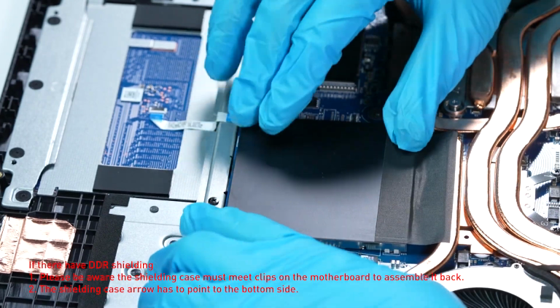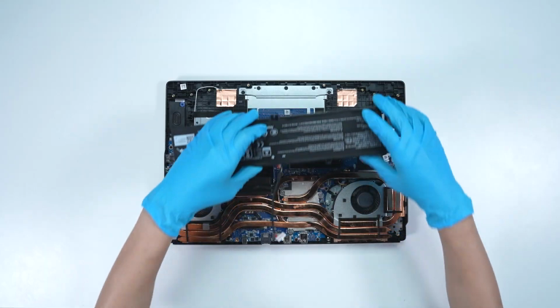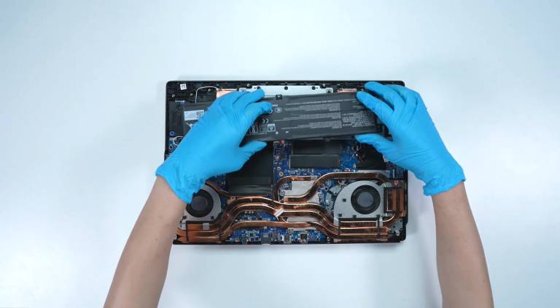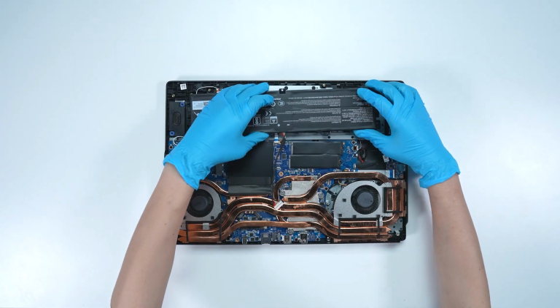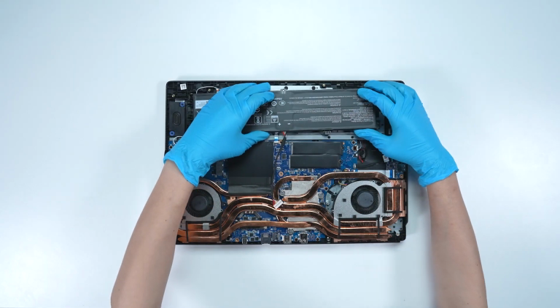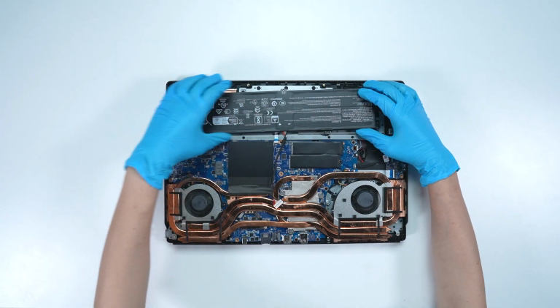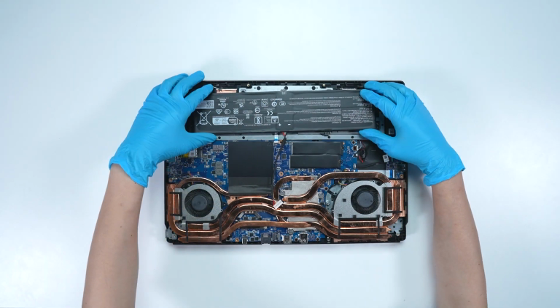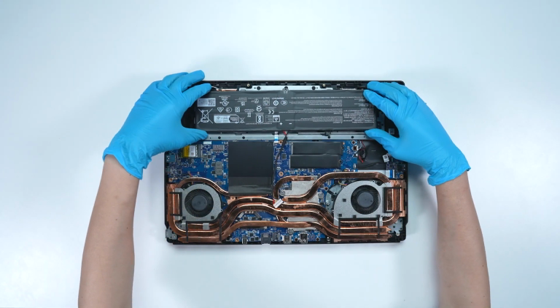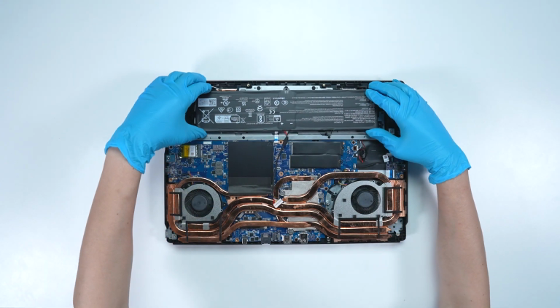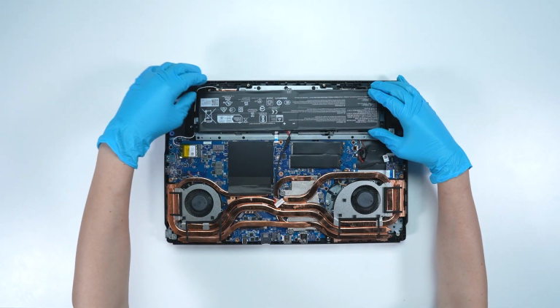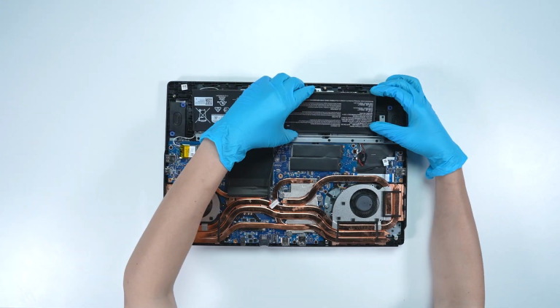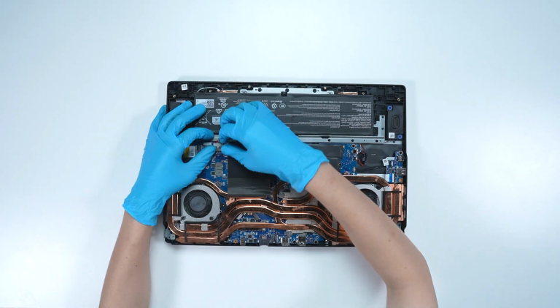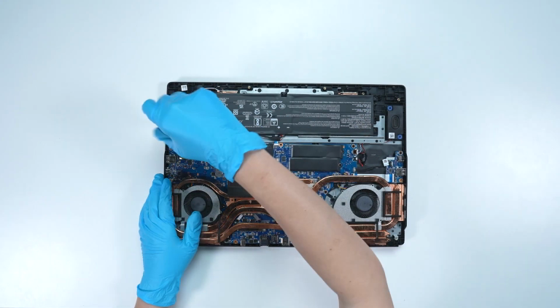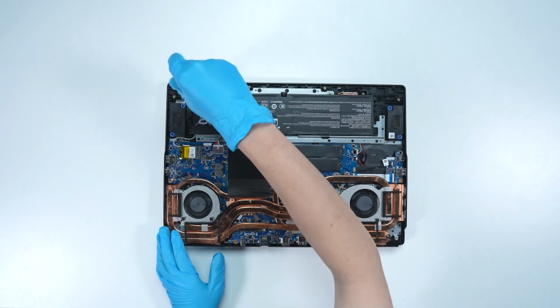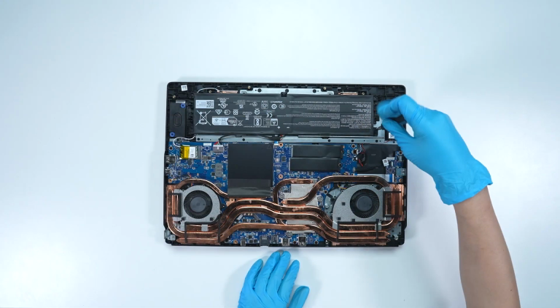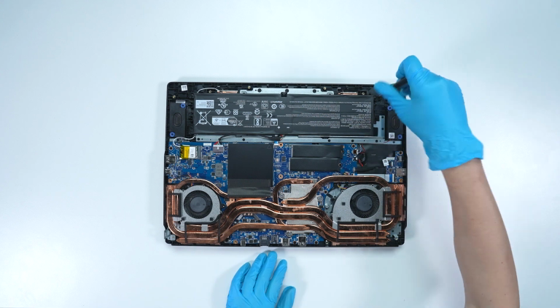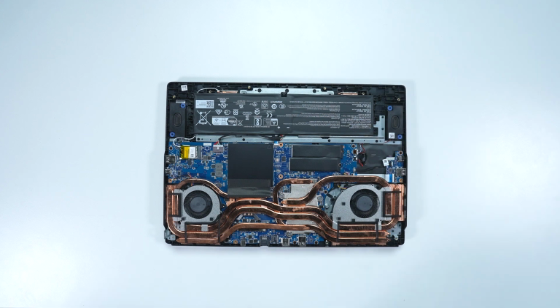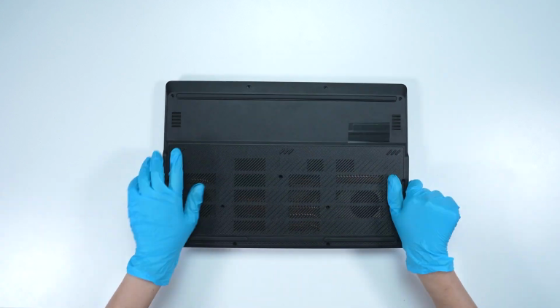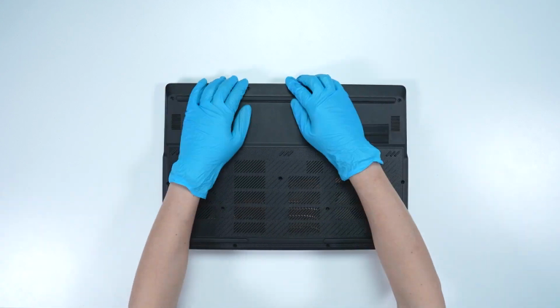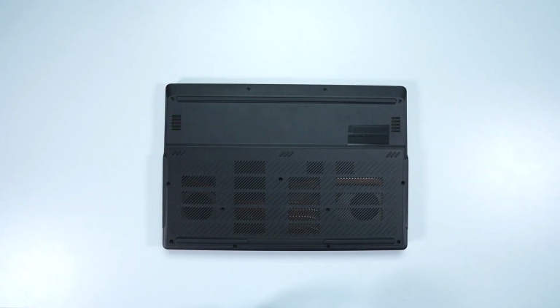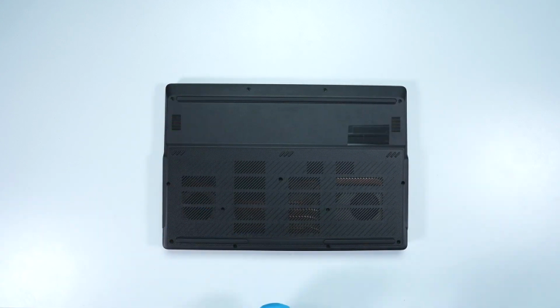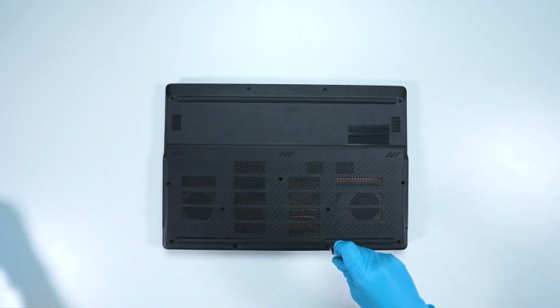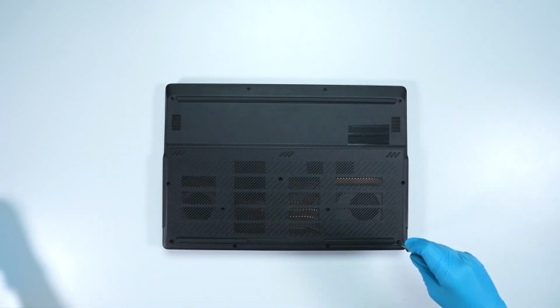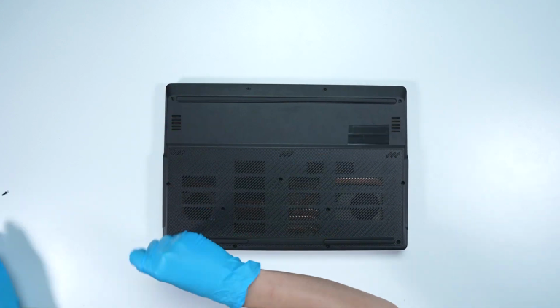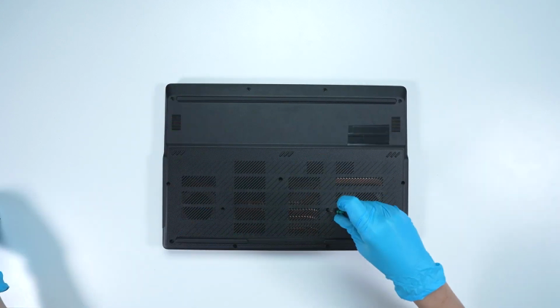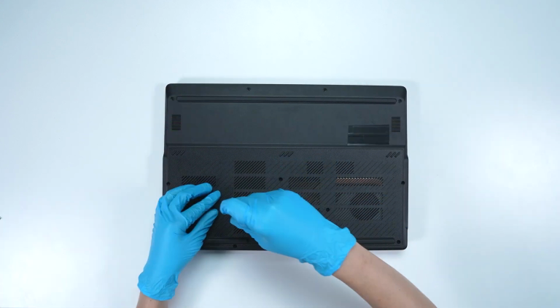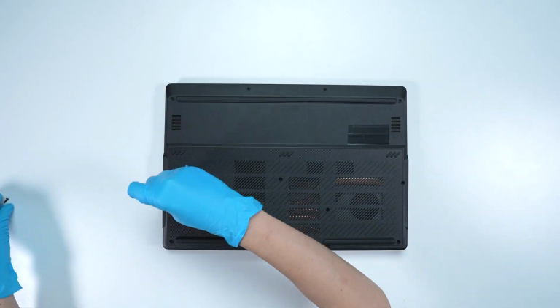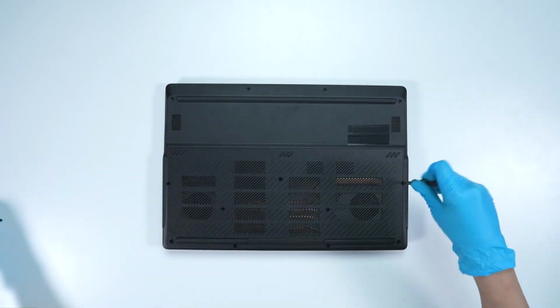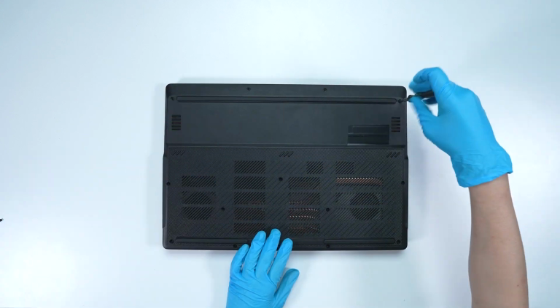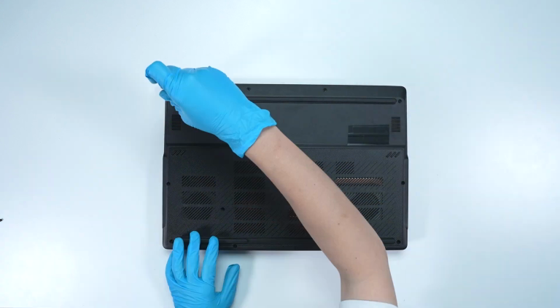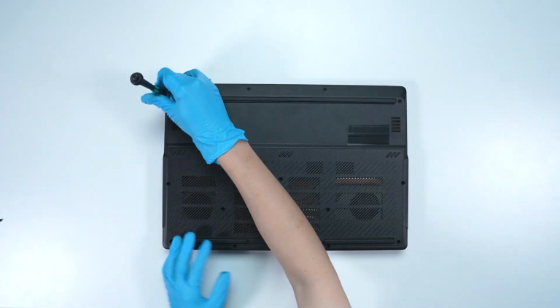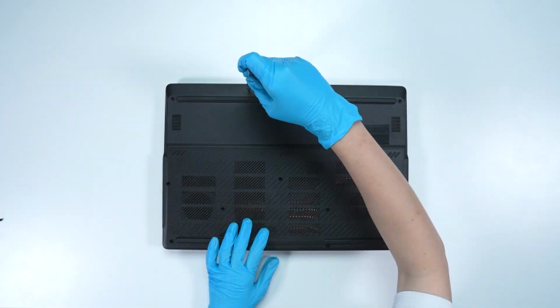Just reverse the process of how you dismantled it to assemble the motherboard and back cover back. Make sure that all the screws and cables return to their original position.